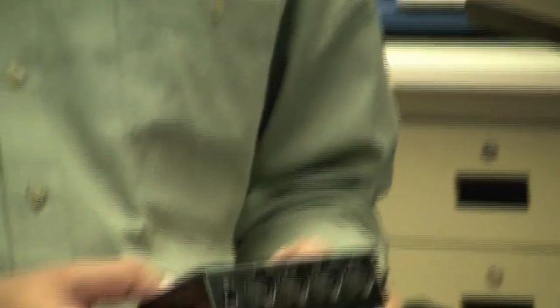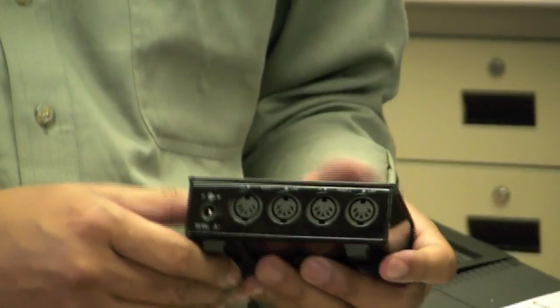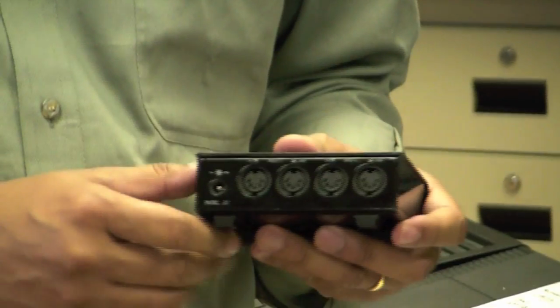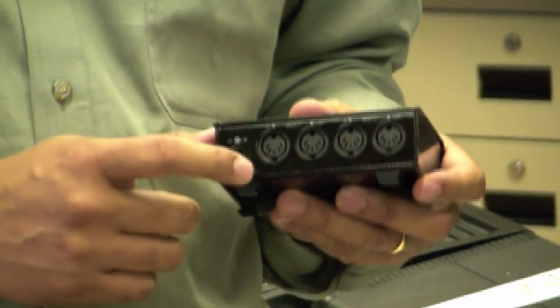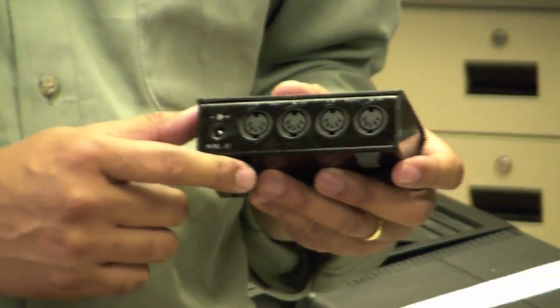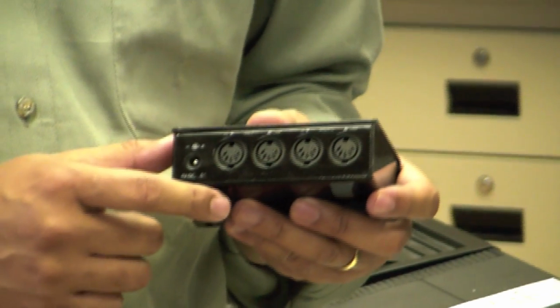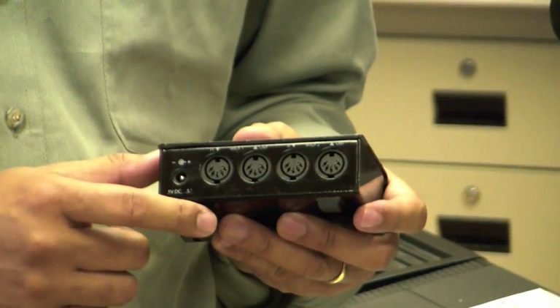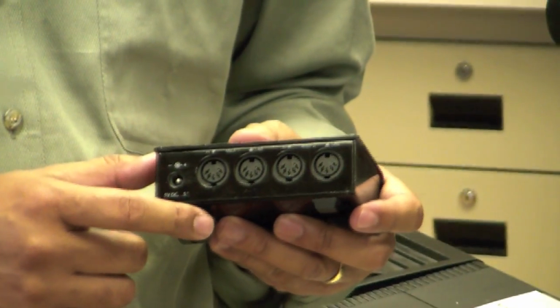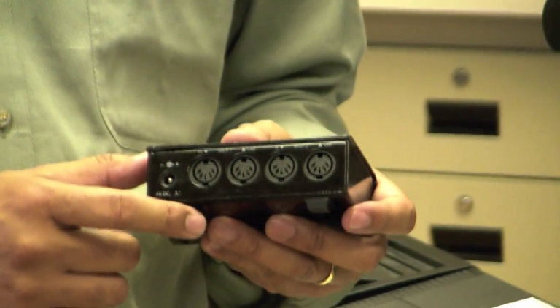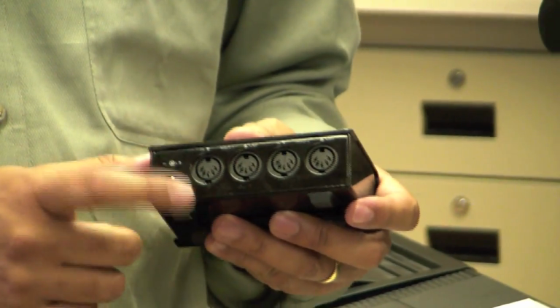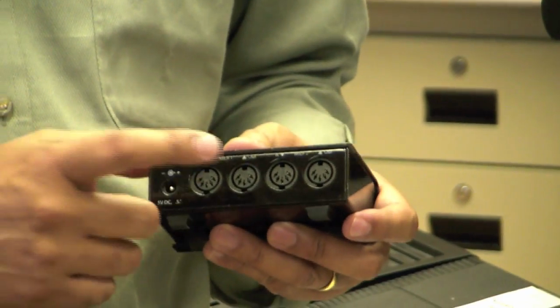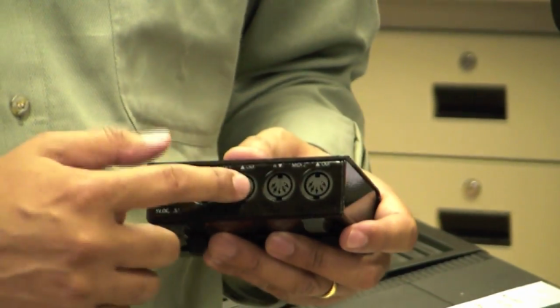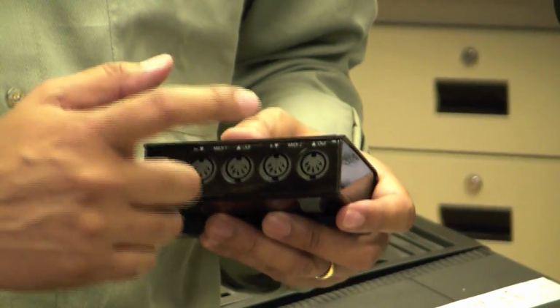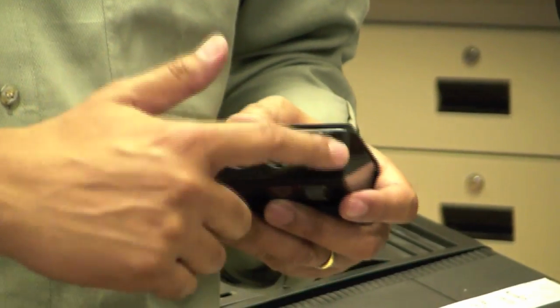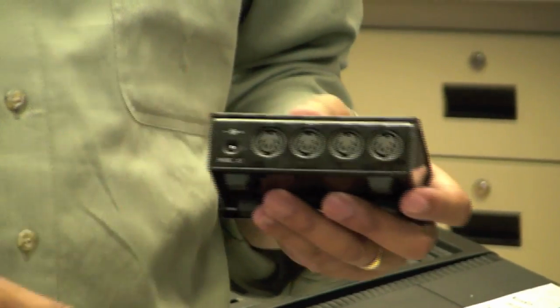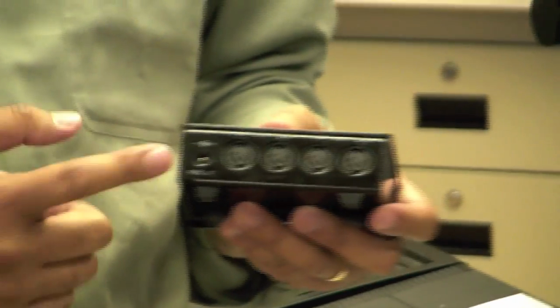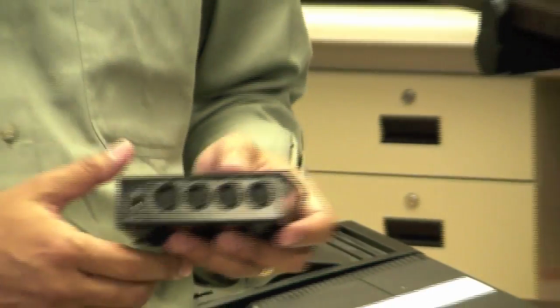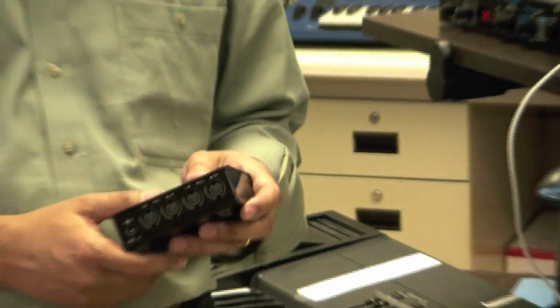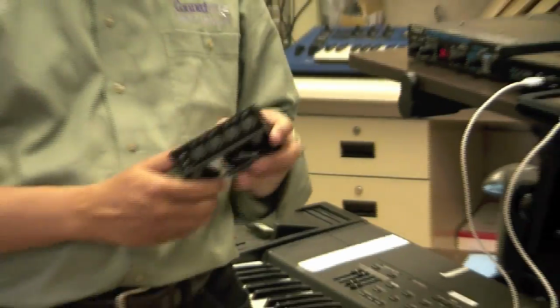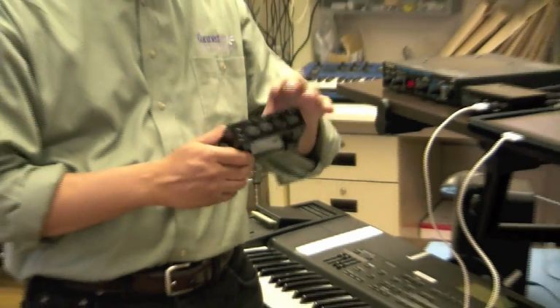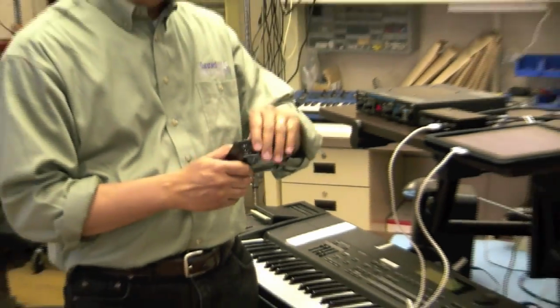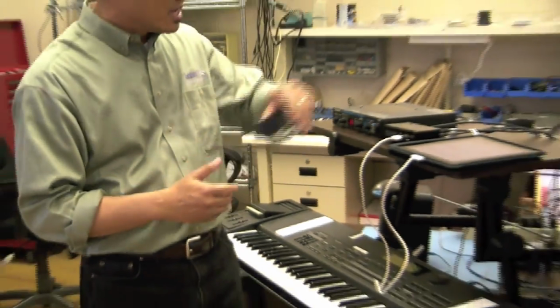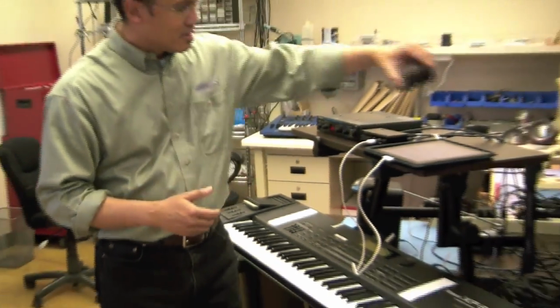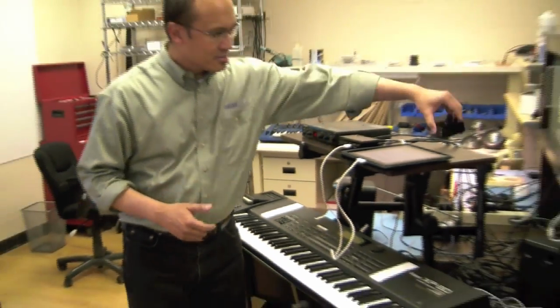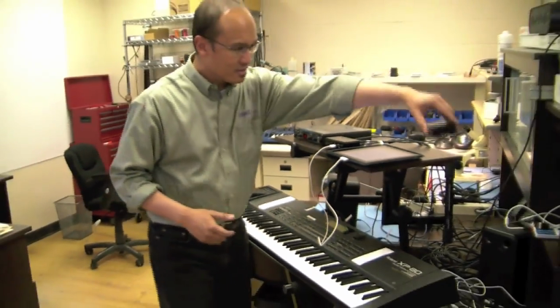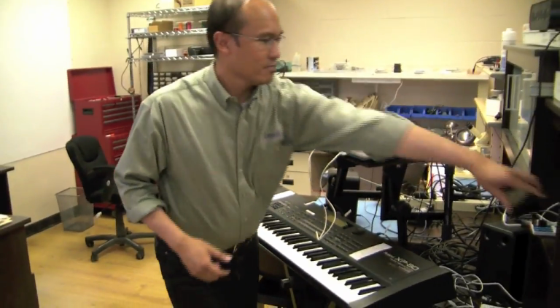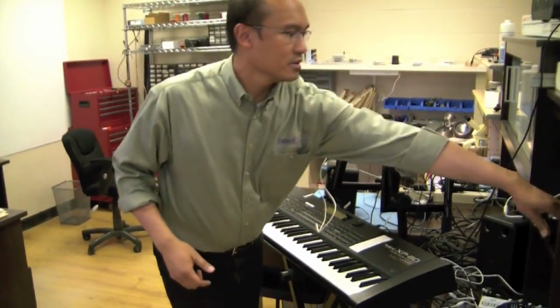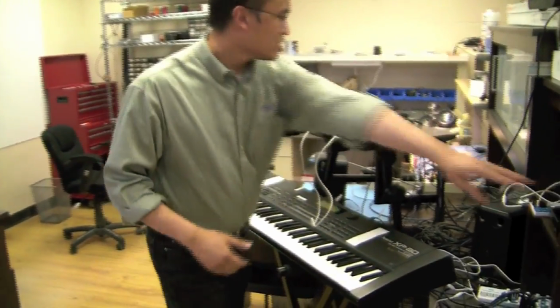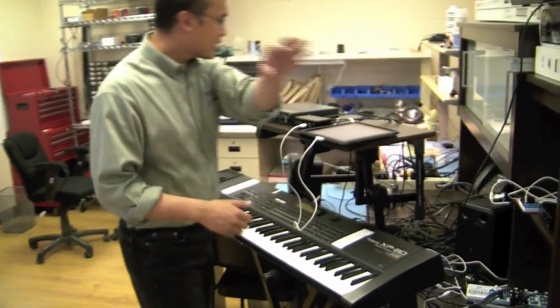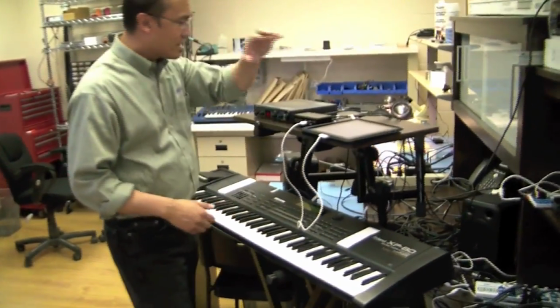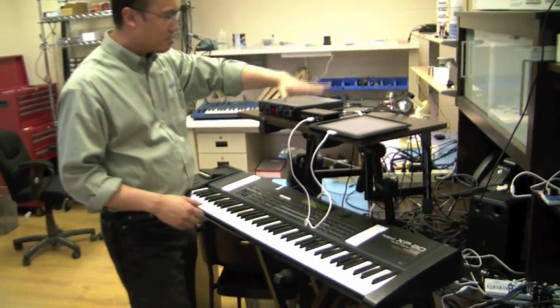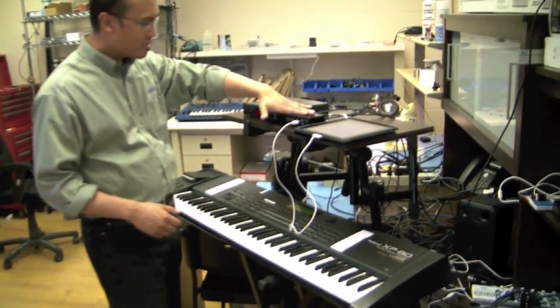On the back are two pairs of standard MIDI ports, in and out, and another set of in and outs, and power as well. So this is our box connected up here.